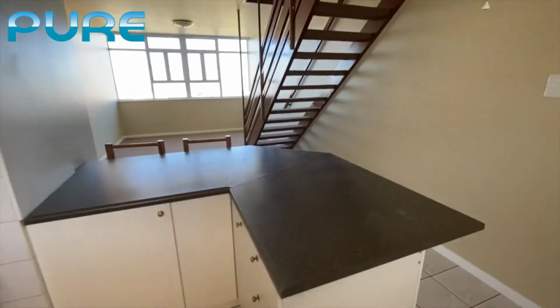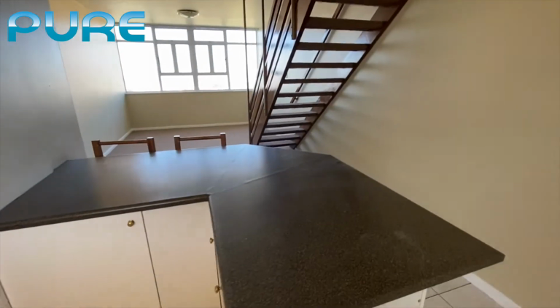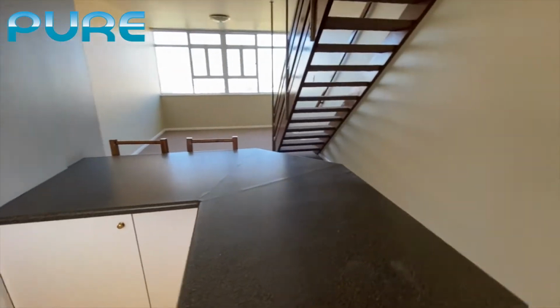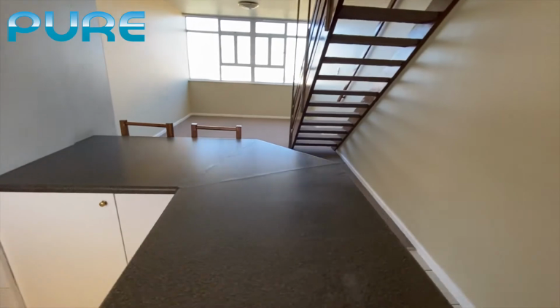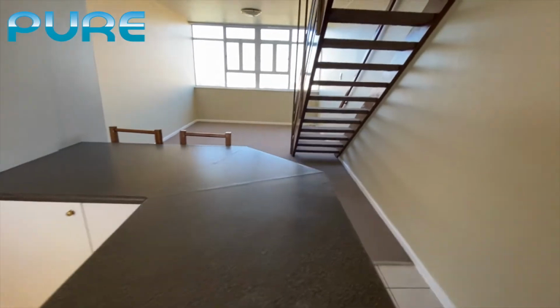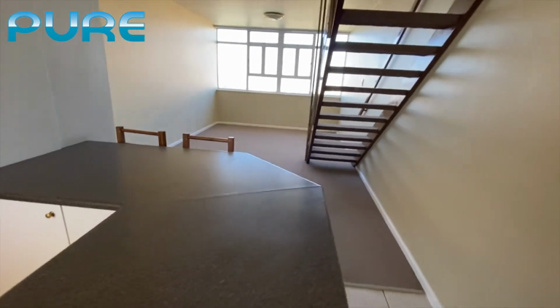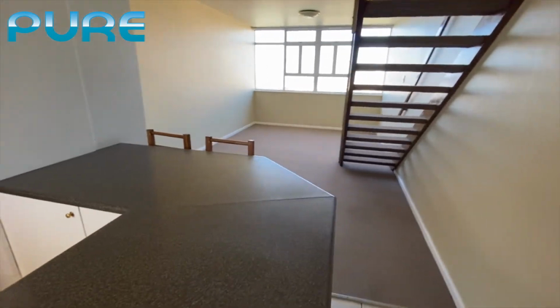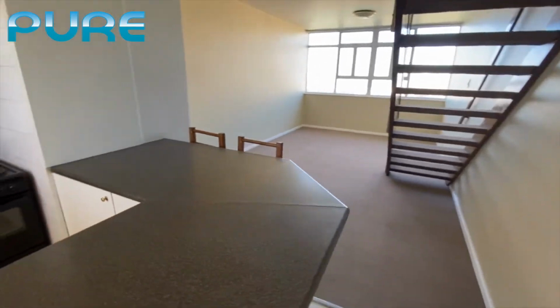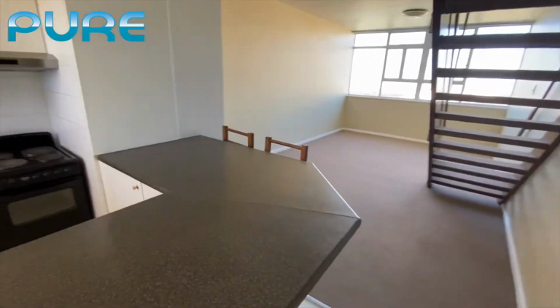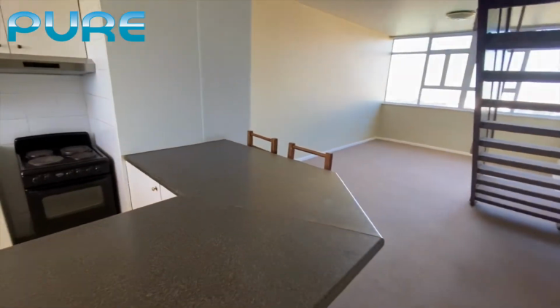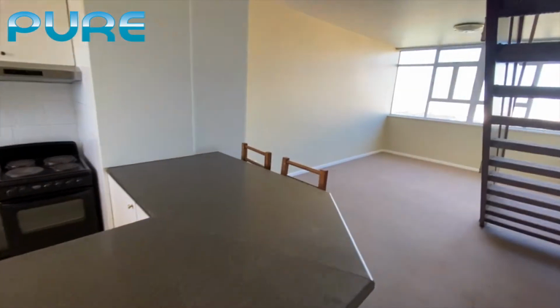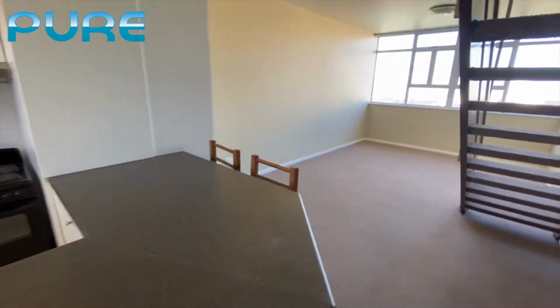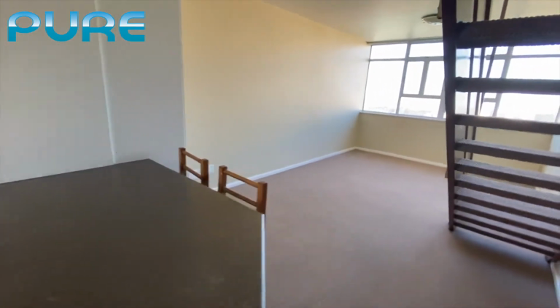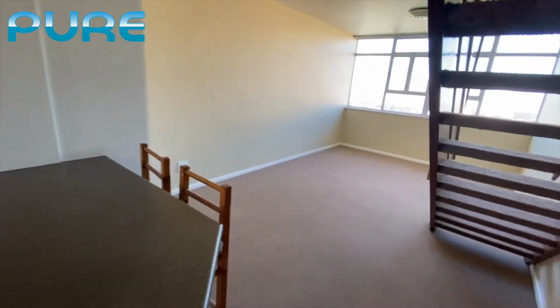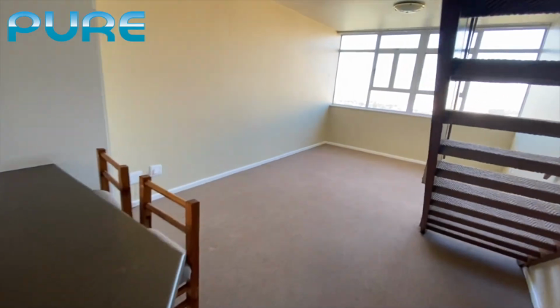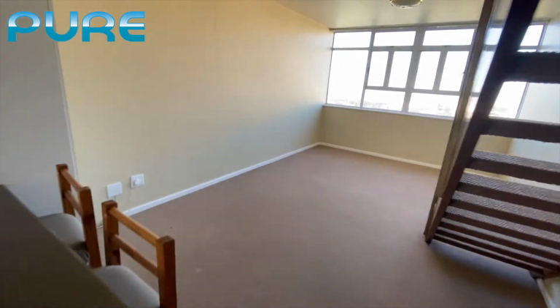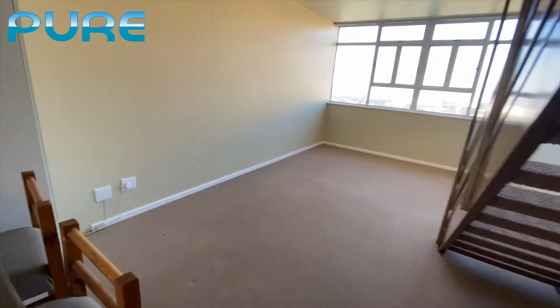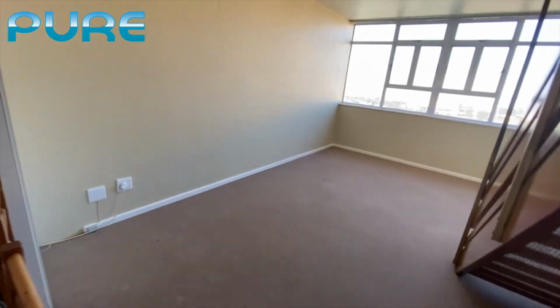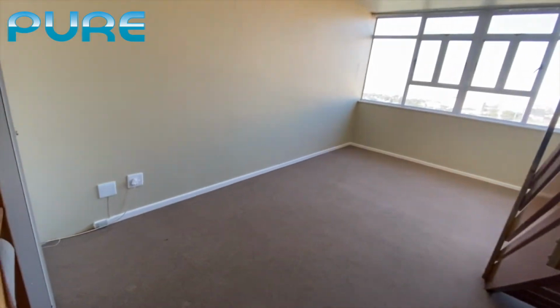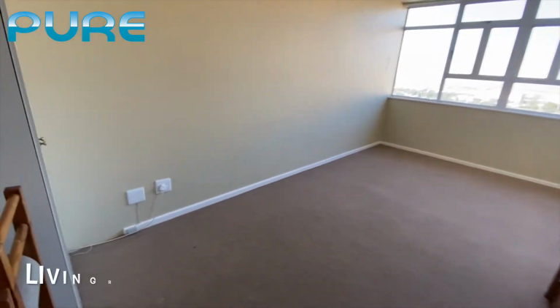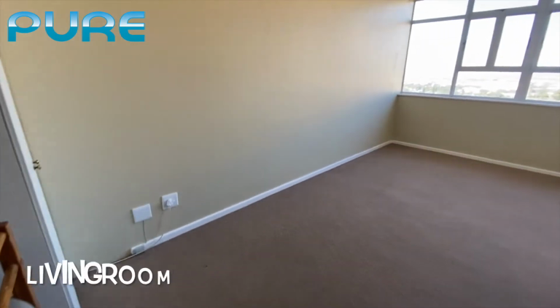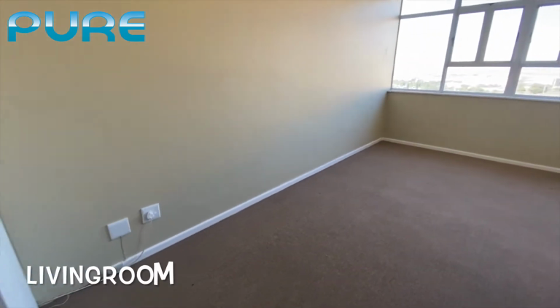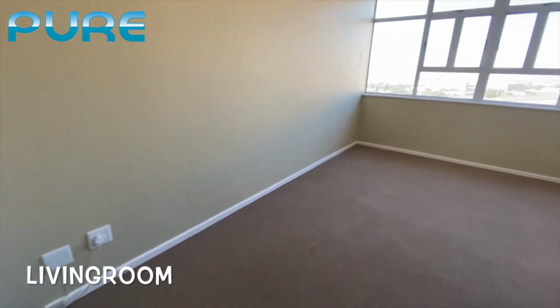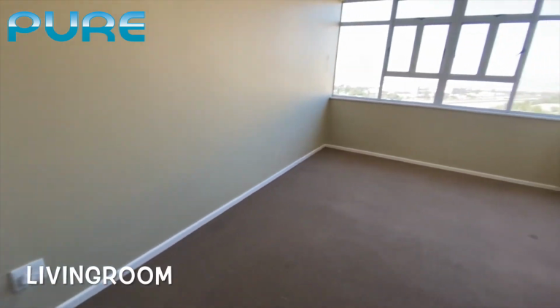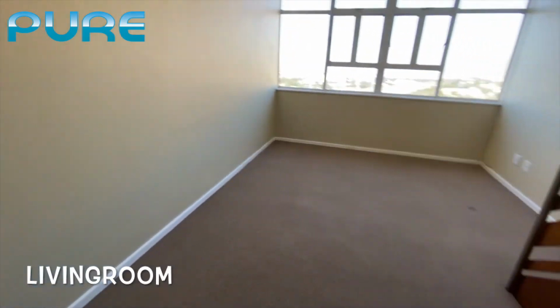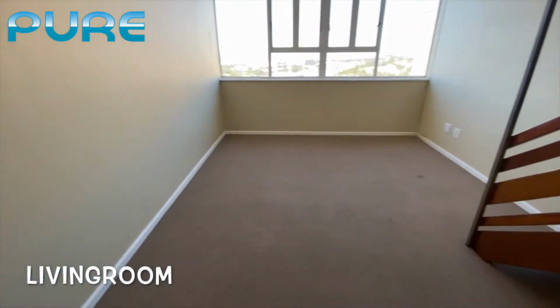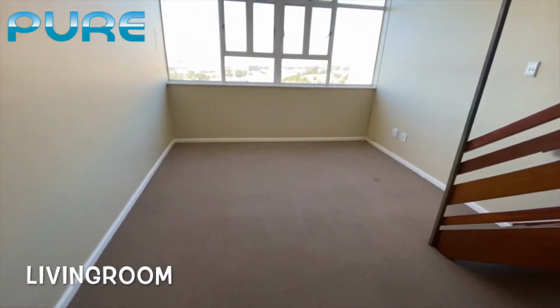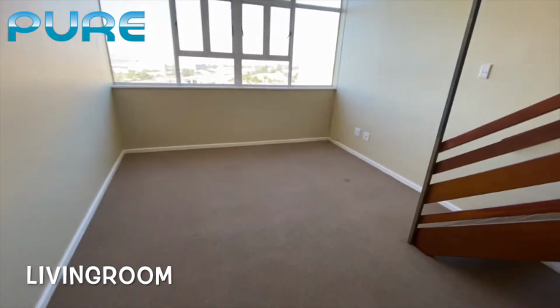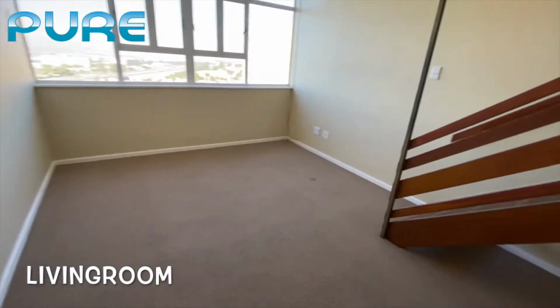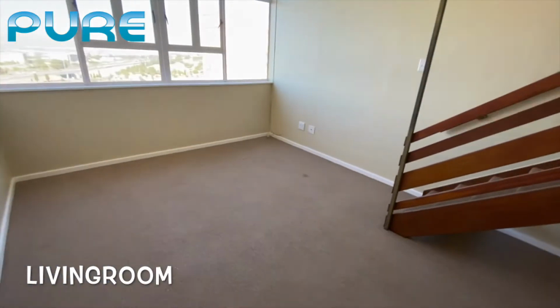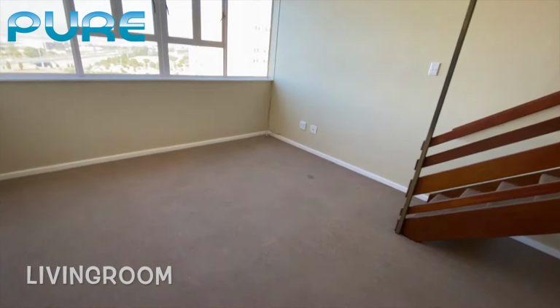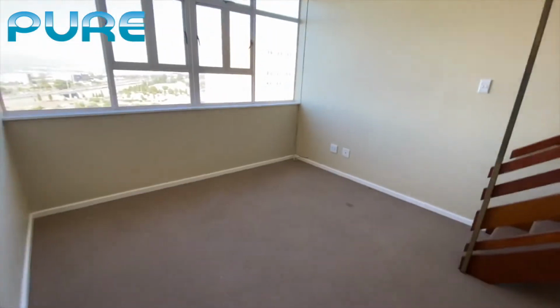Open plan with a breakfast area, and going then into the living room you'll see it's nicely carpeted, freshly decorated and nice and spacious.